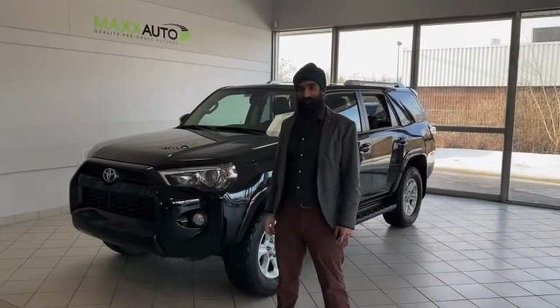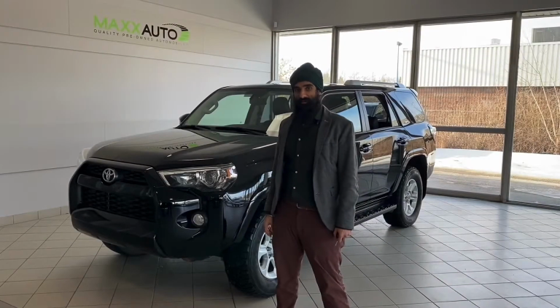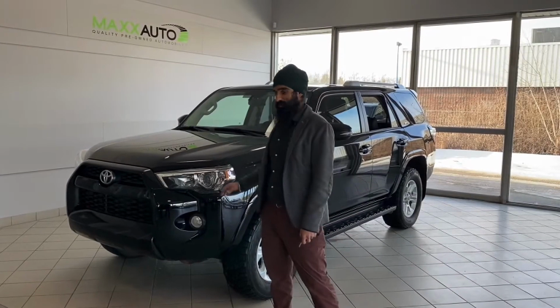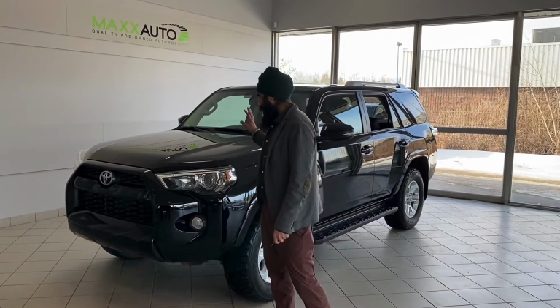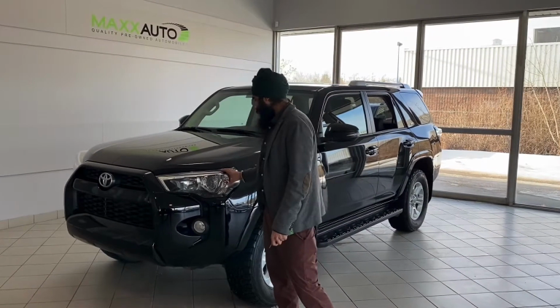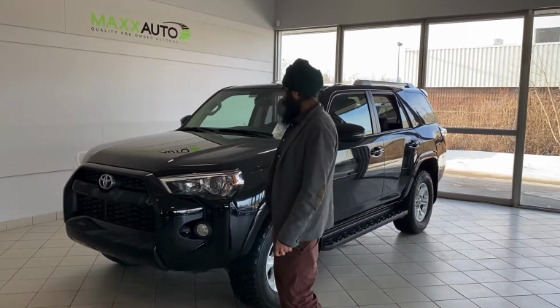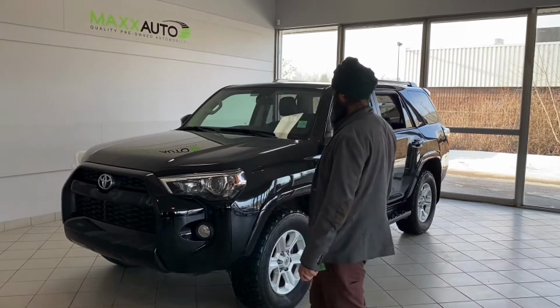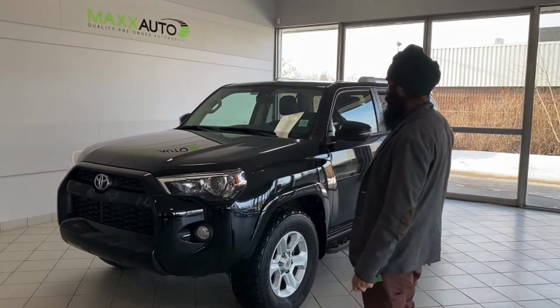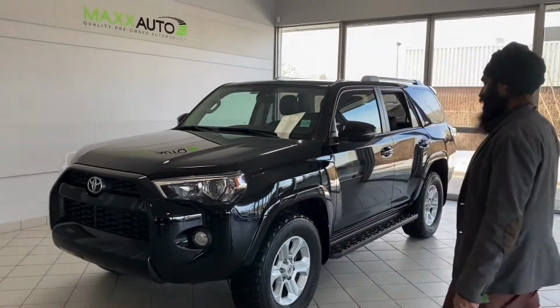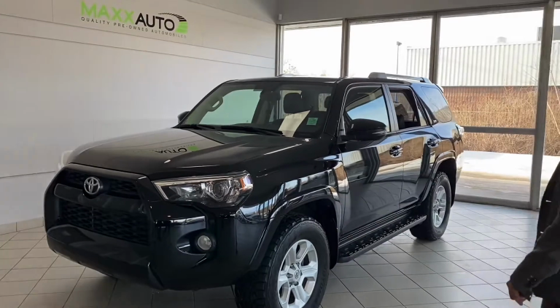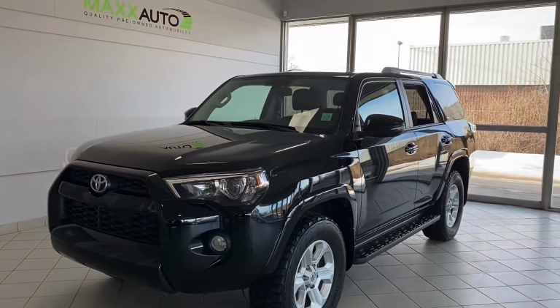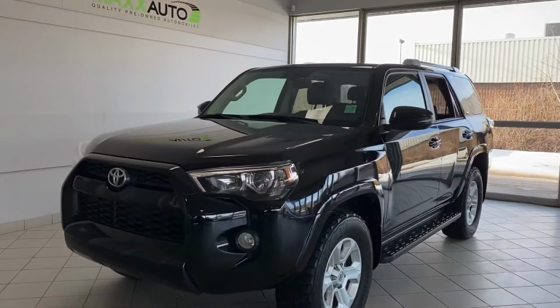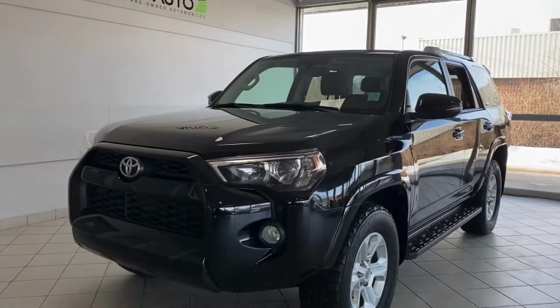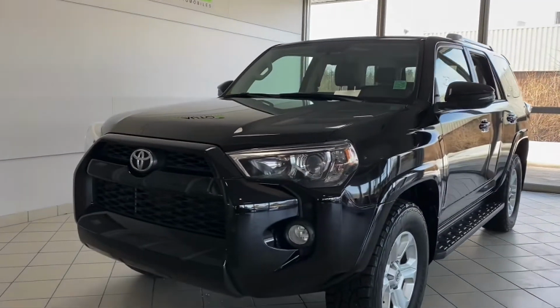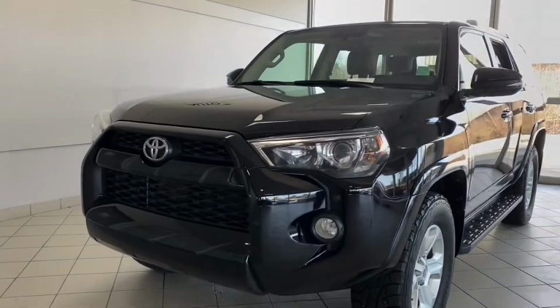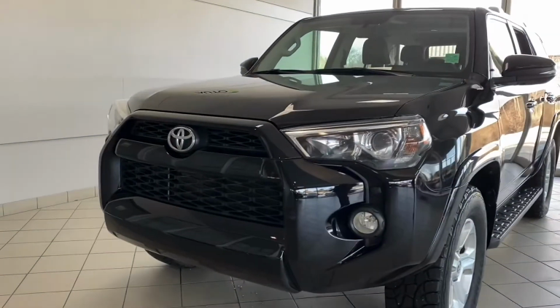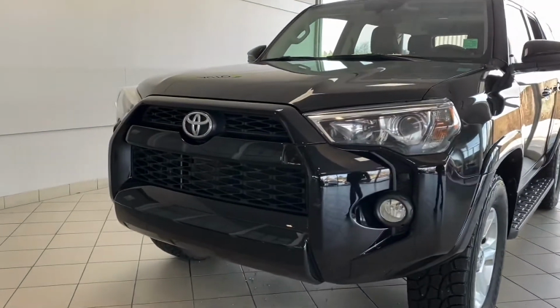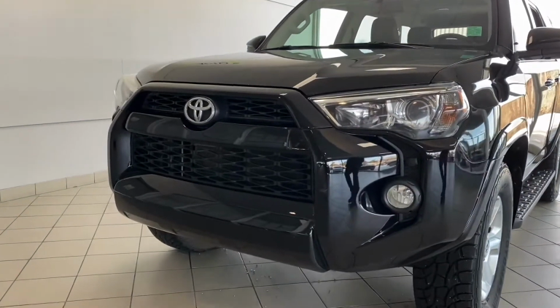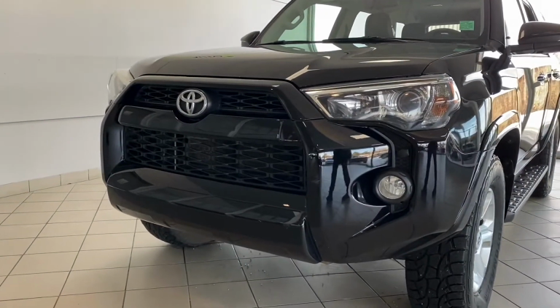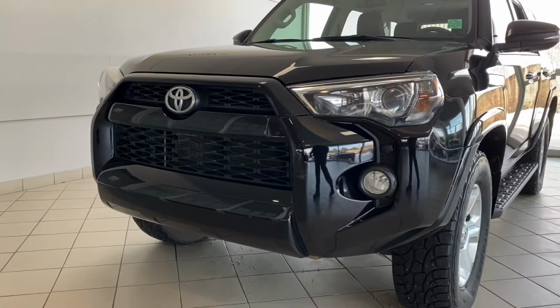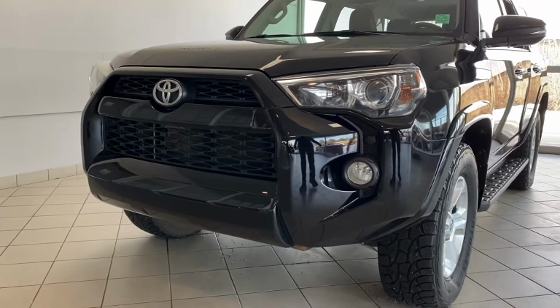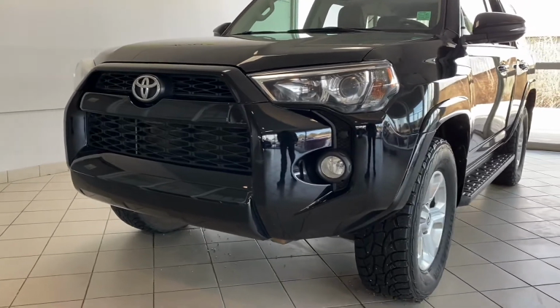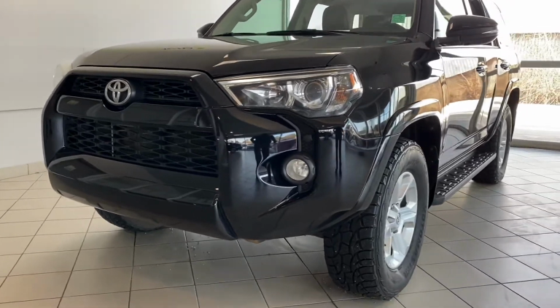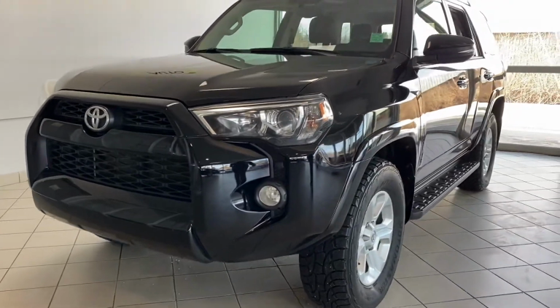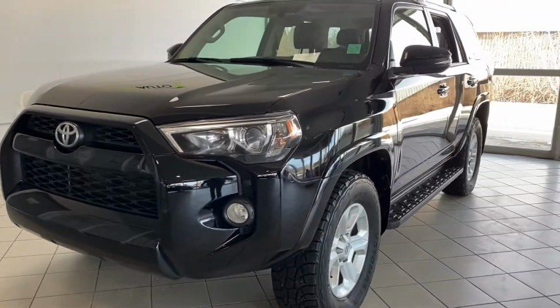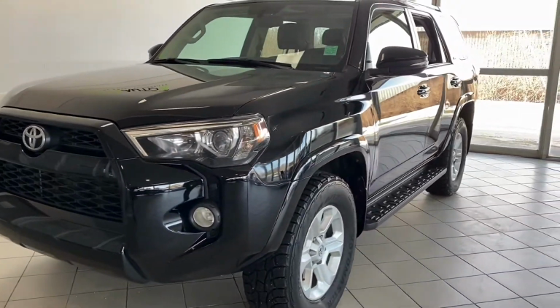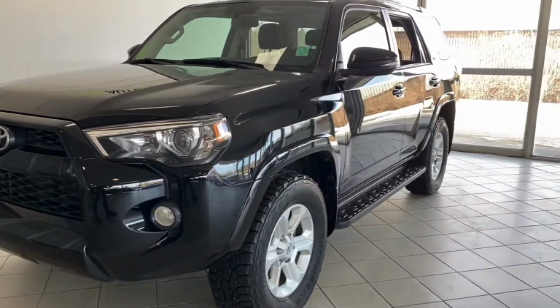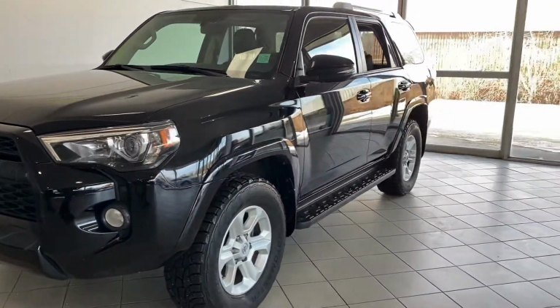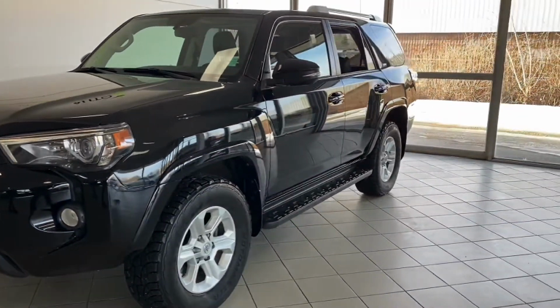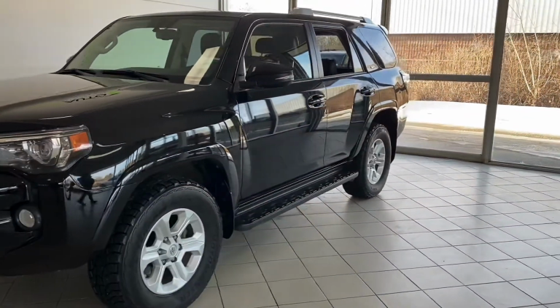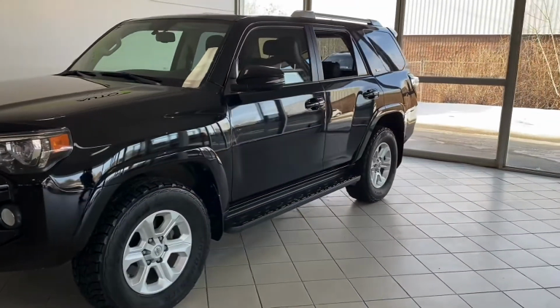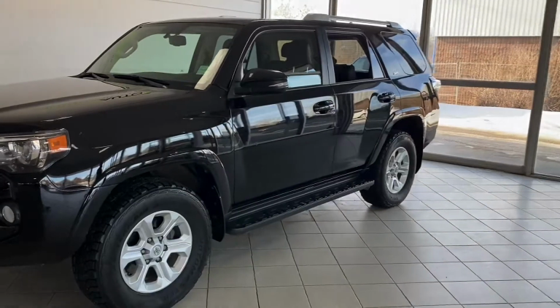Hey guys, let's check out this Toyota 2014 4Runner. It's a beautiful beast, very strong, sporty SUV, ready to go anywhere, take anything you can throw at it. It's got some great, exhilarating features.